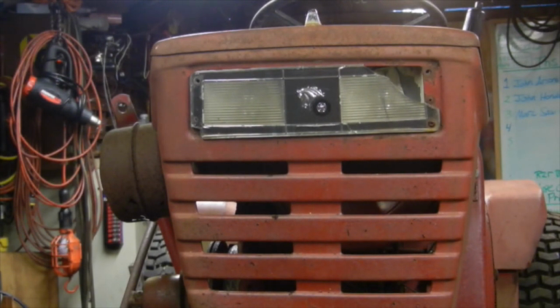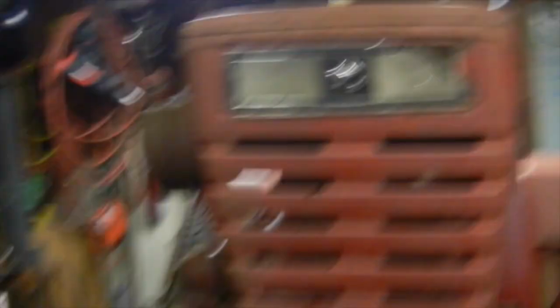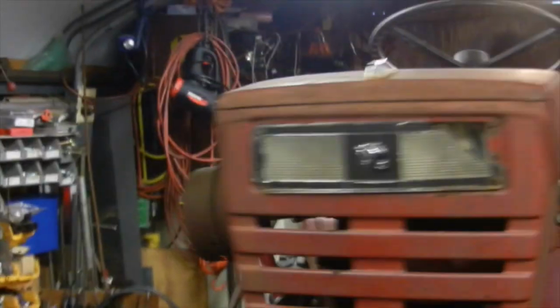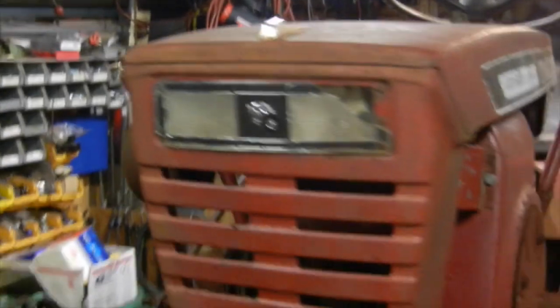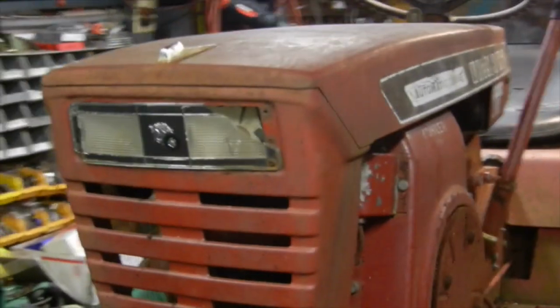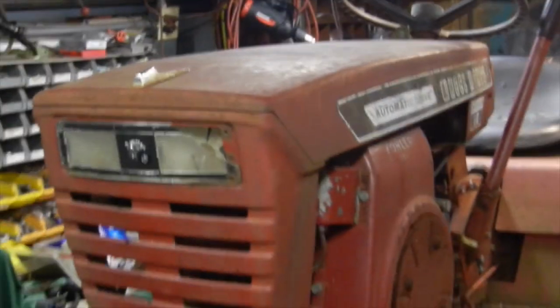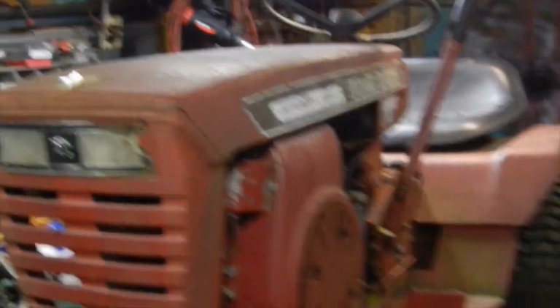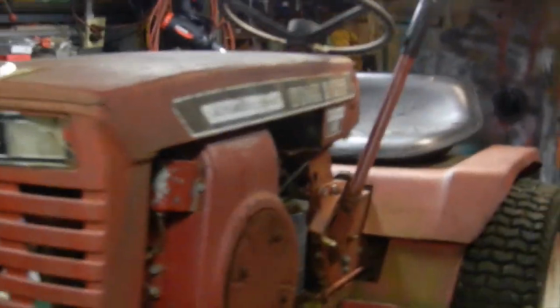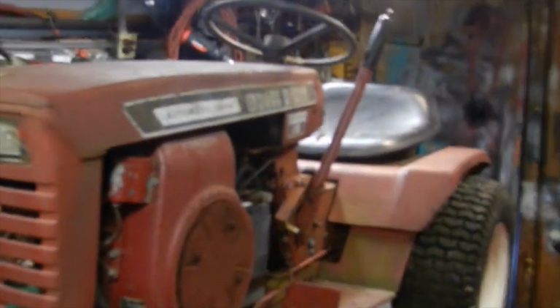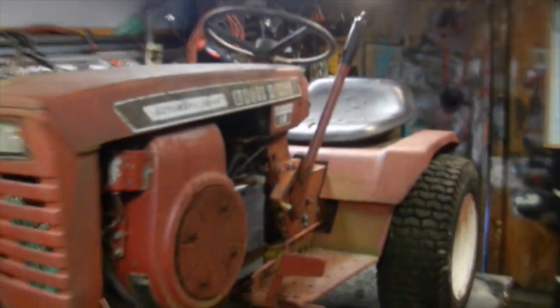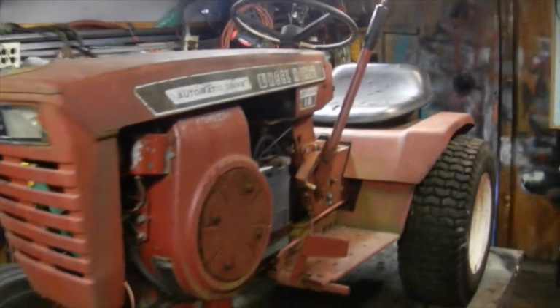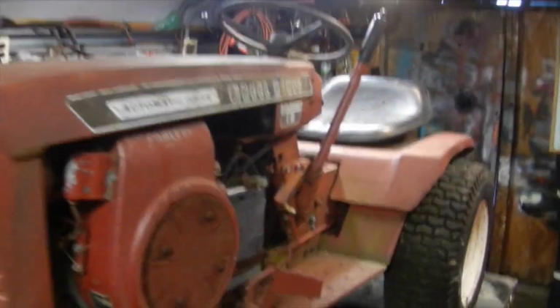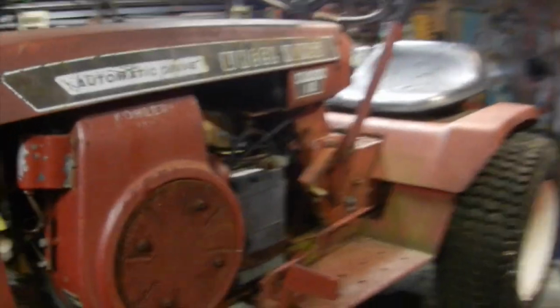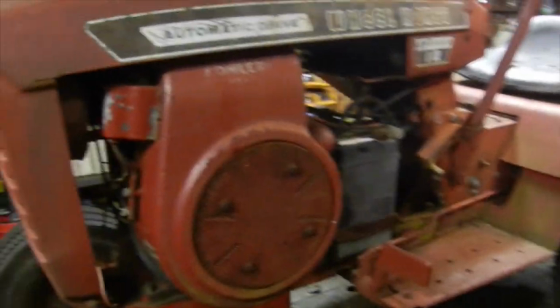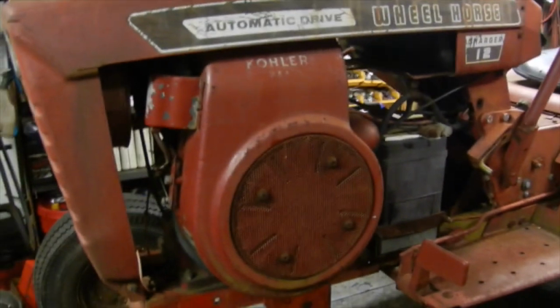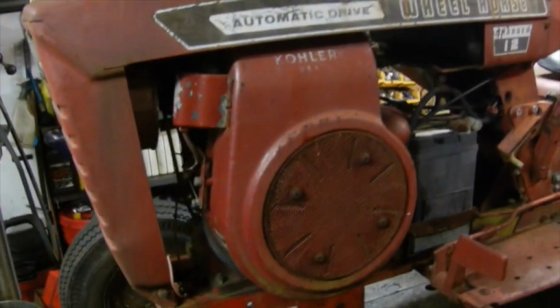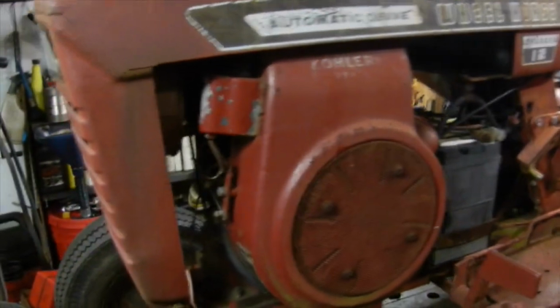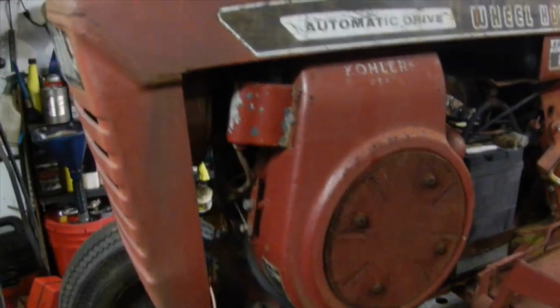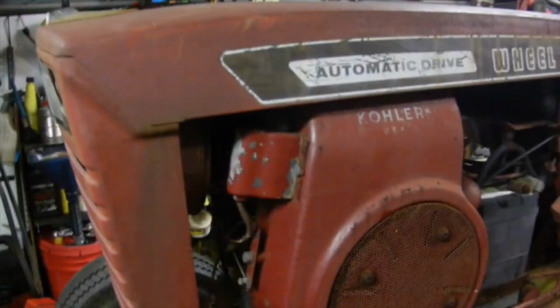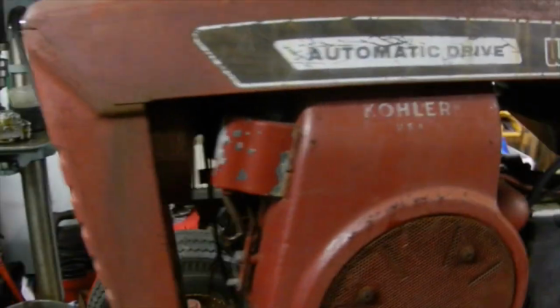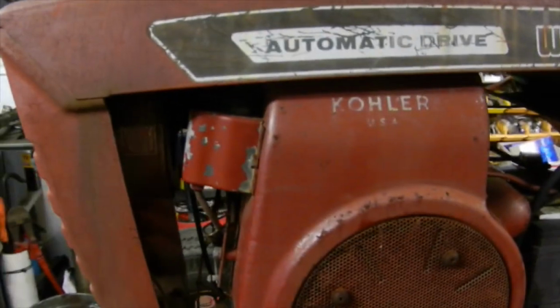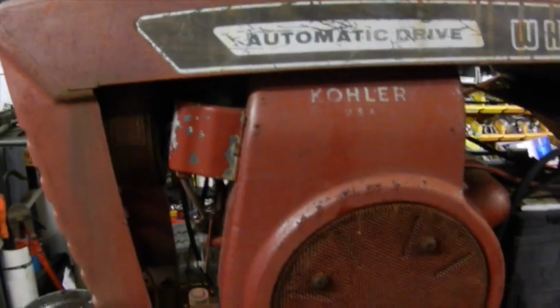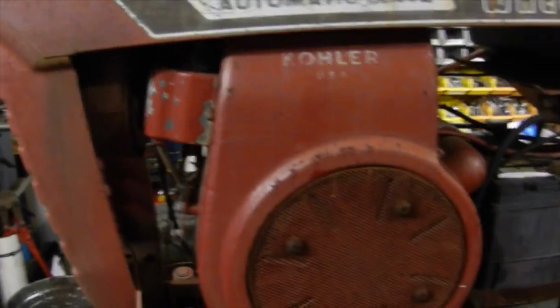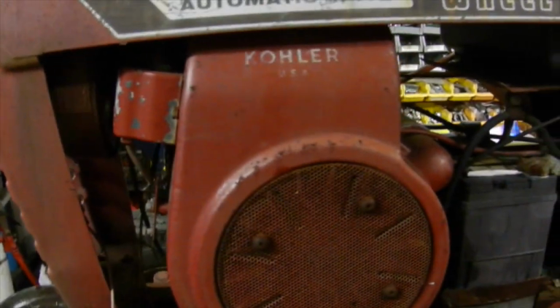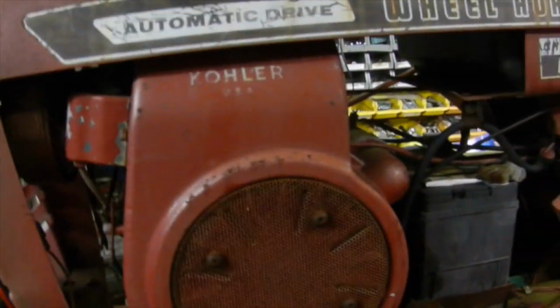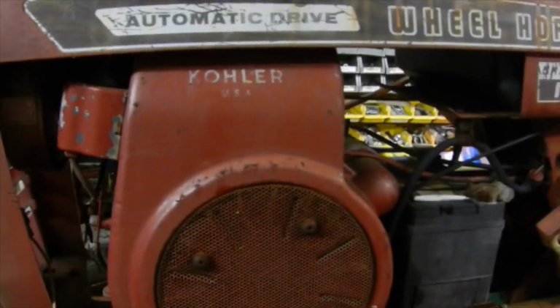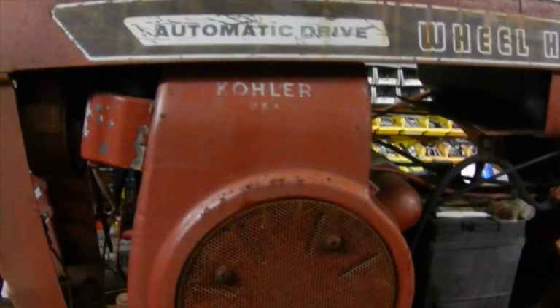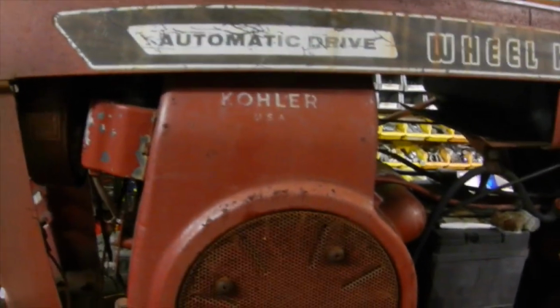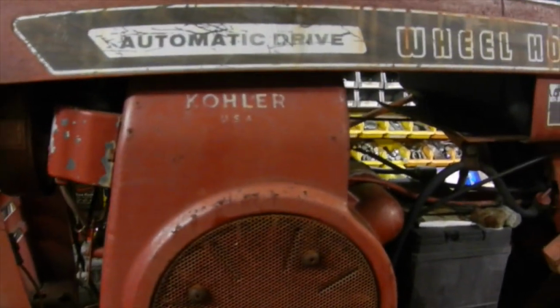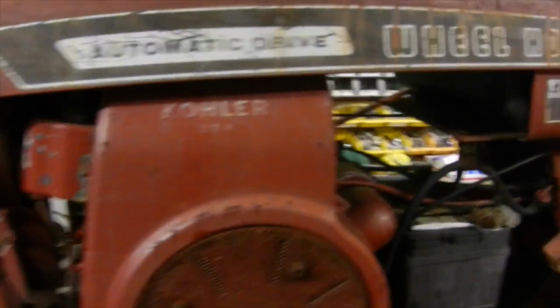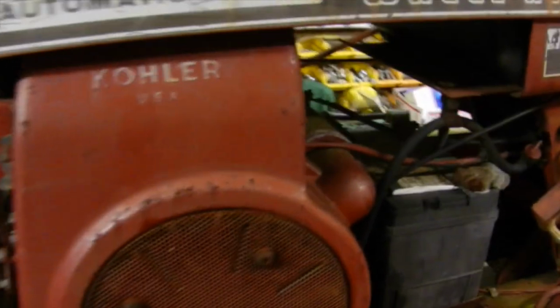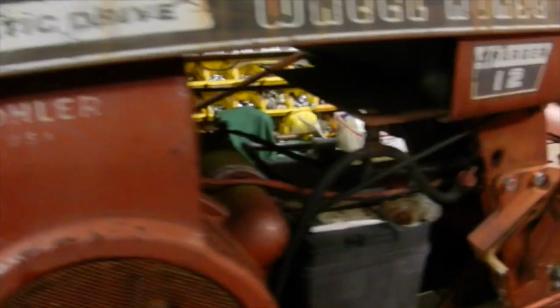So it's a 1969 Charger 12. It's a hydrostatic drive, manual lift, Kohler K301 12 horse. It has the old trigger style ignition, and this was the changeover point from when they went to starter generators to the regular starters.